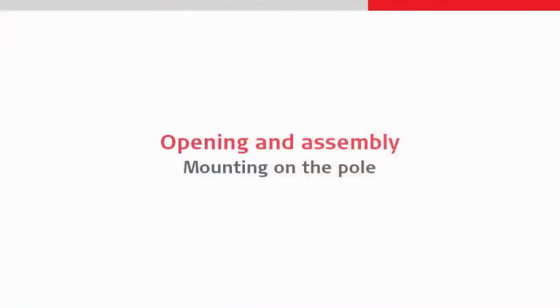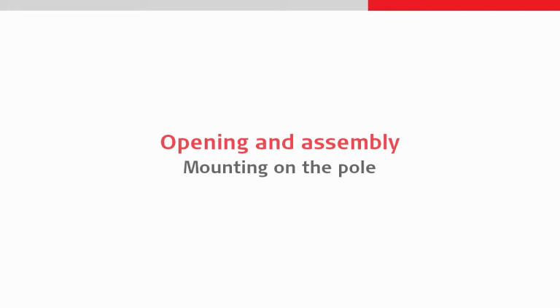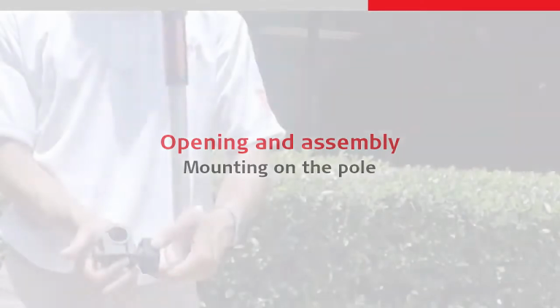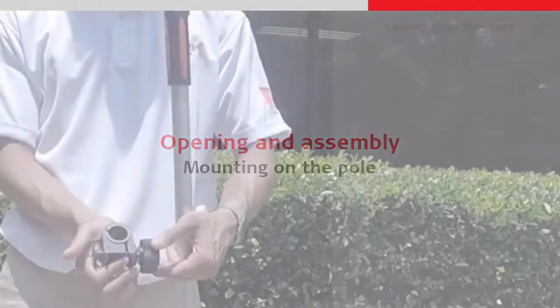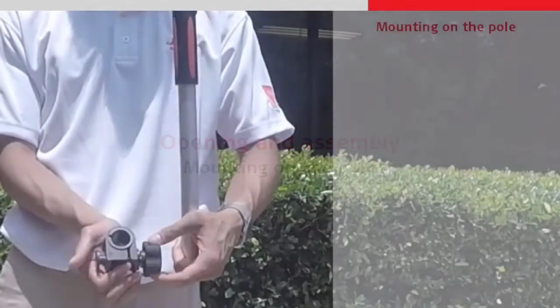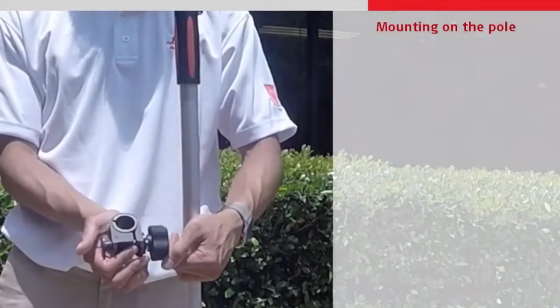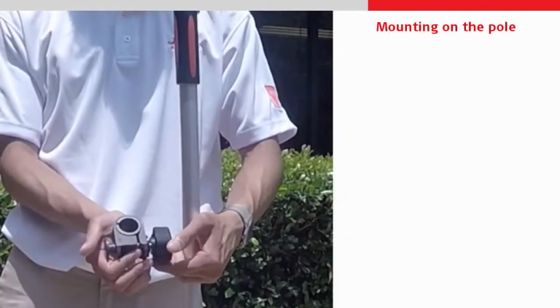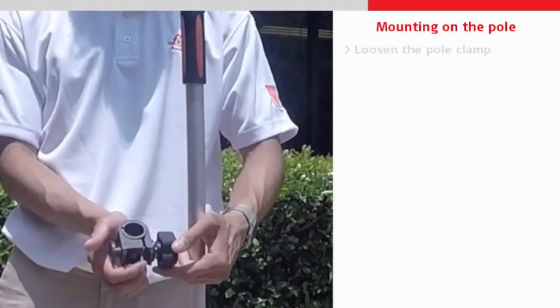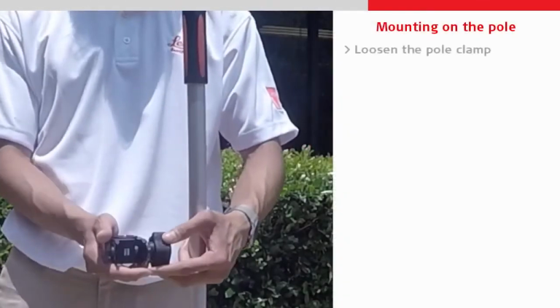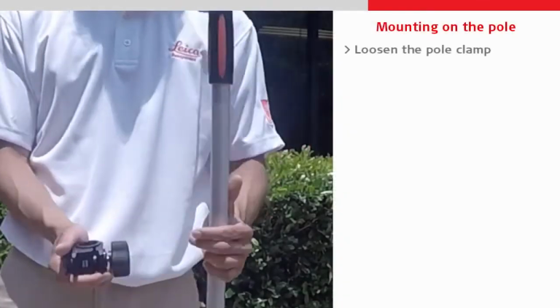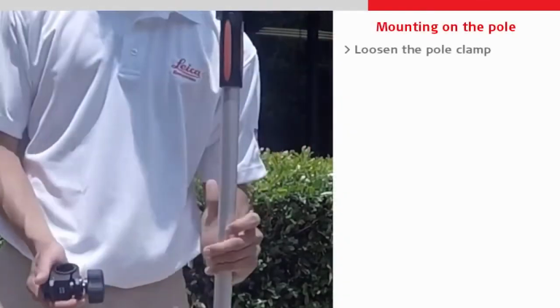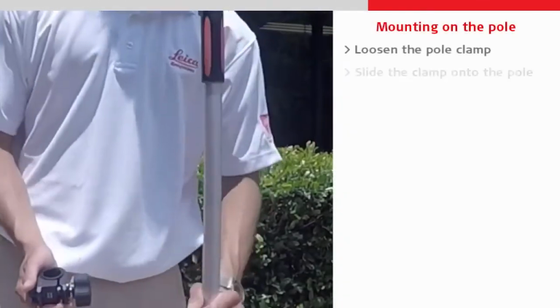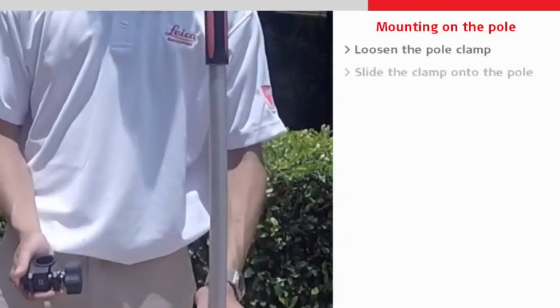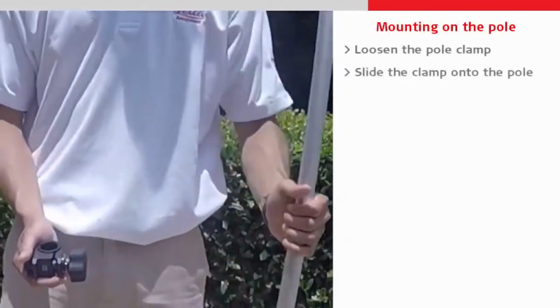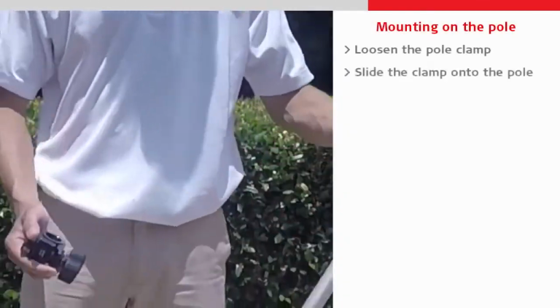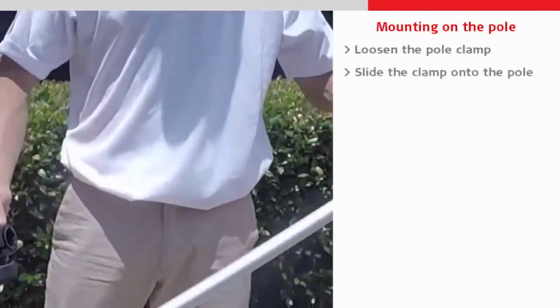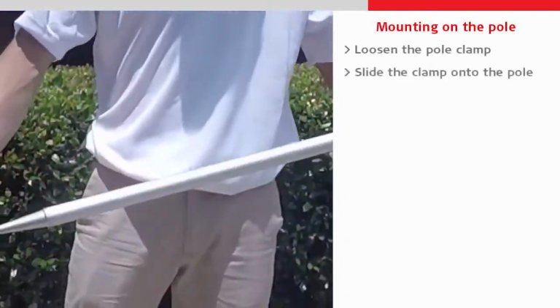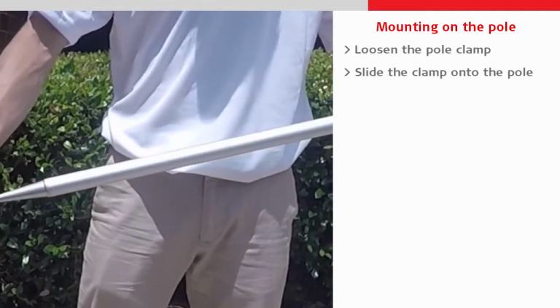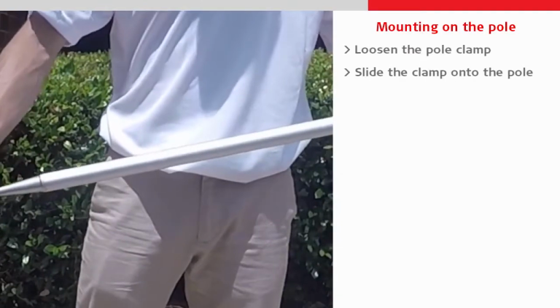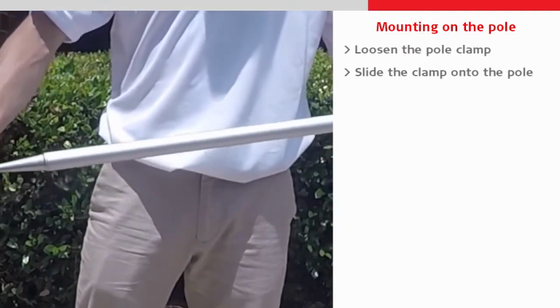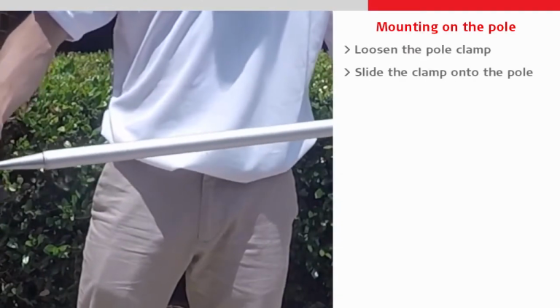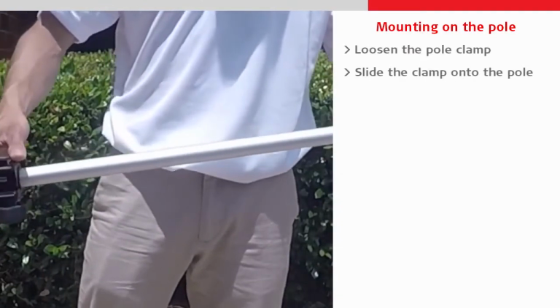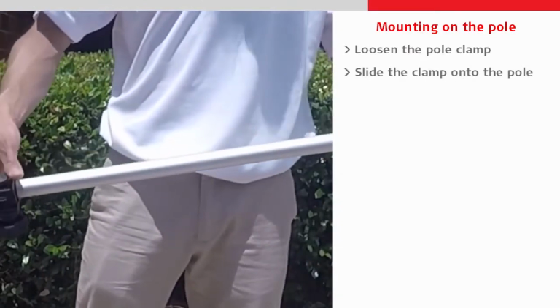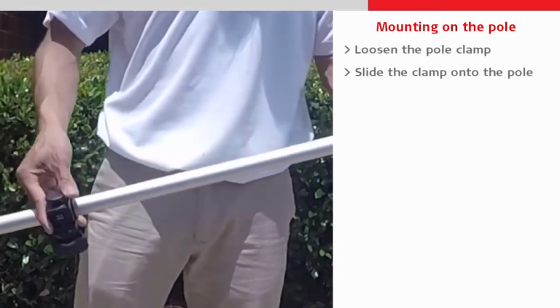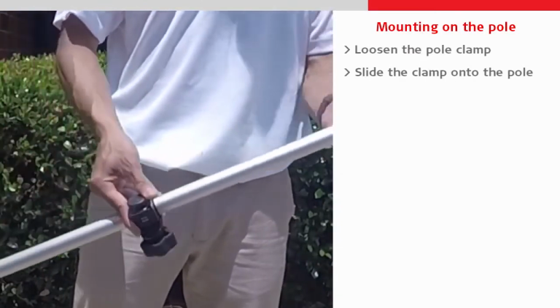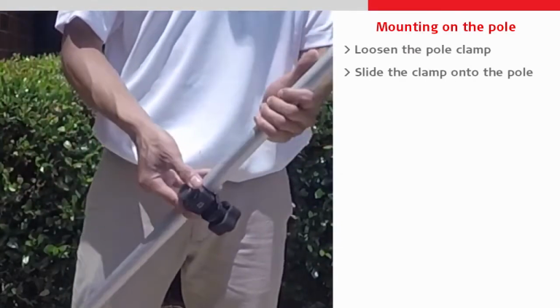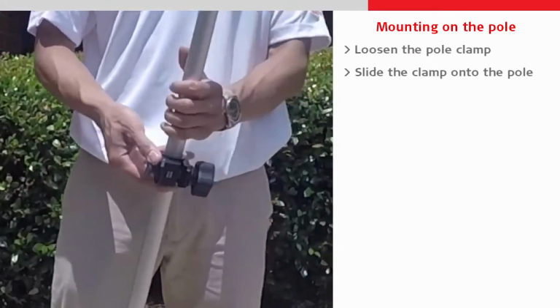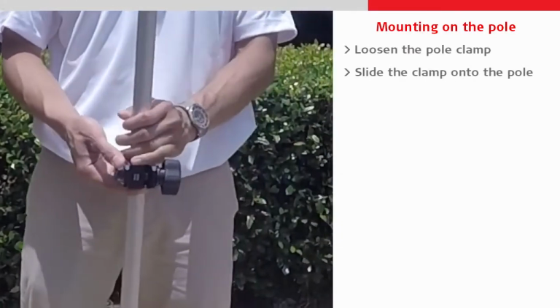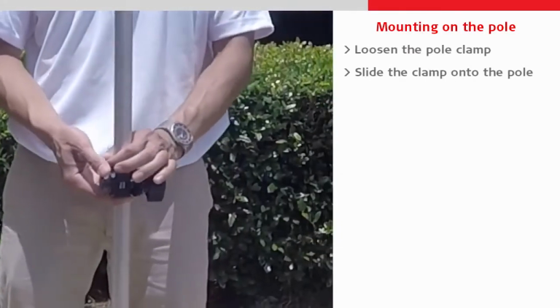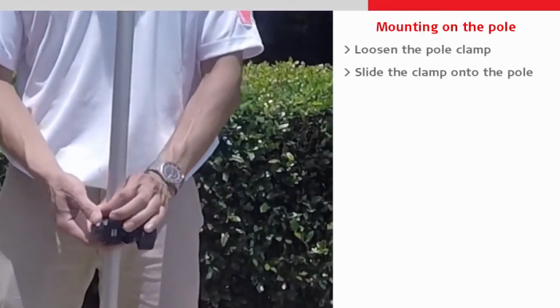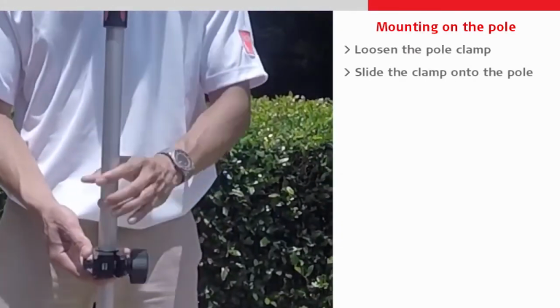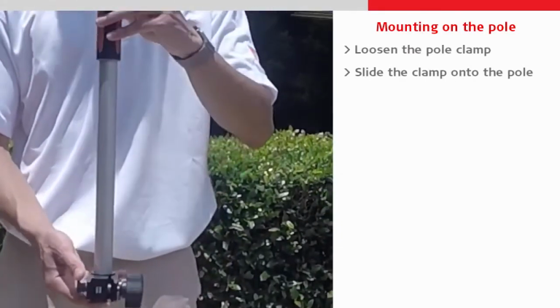Finally, we can now assemble everything together on our pole. First we take the pole clamp, loosen it slightly, and slide it onto the pole before tightening it to keep it in place.